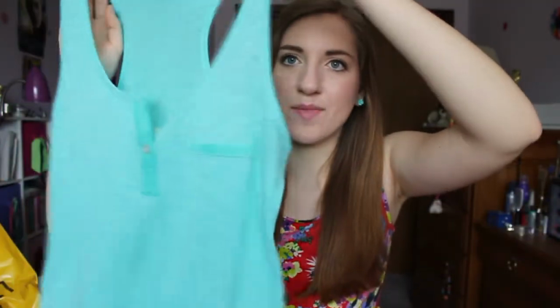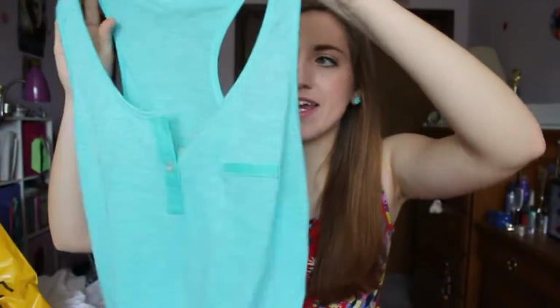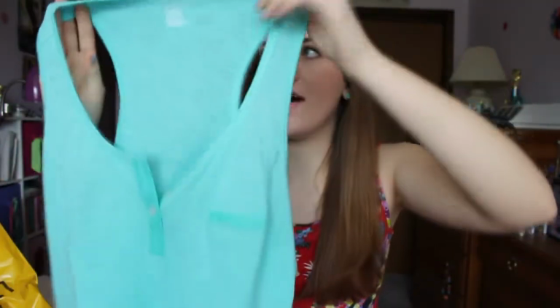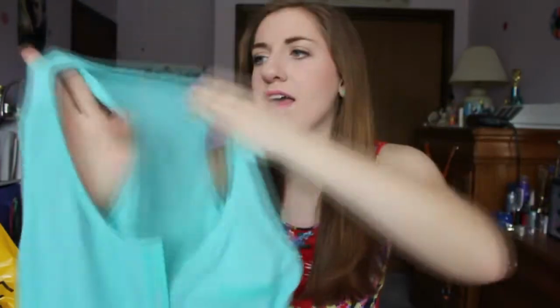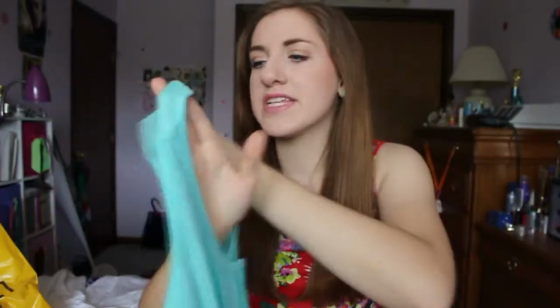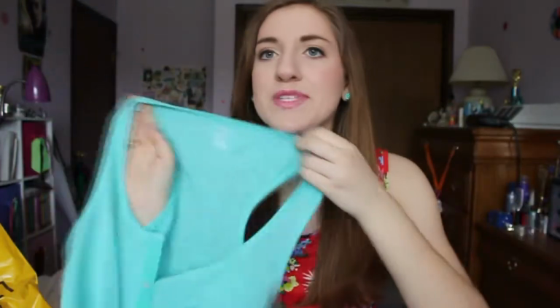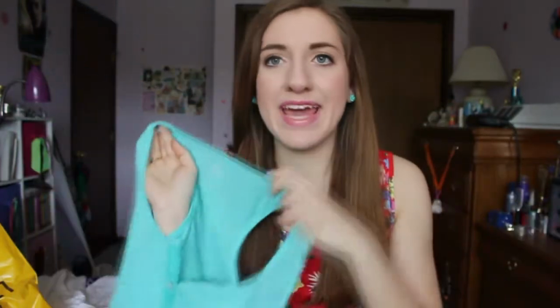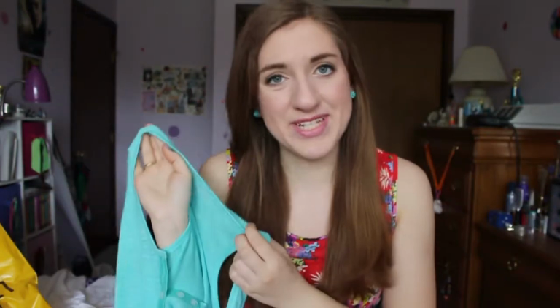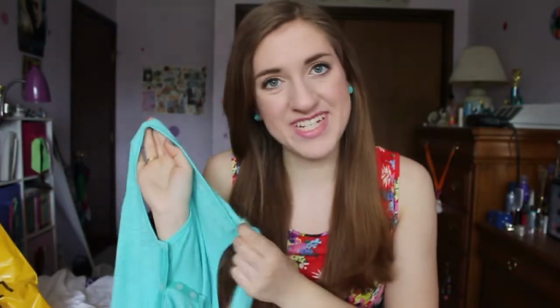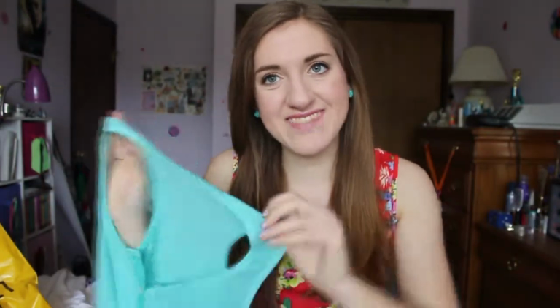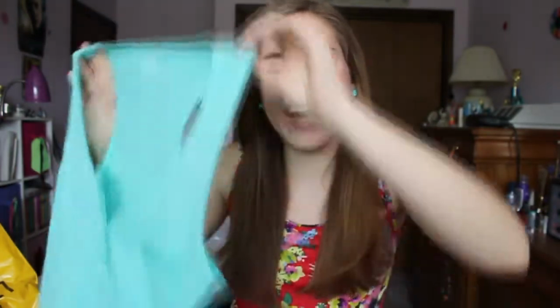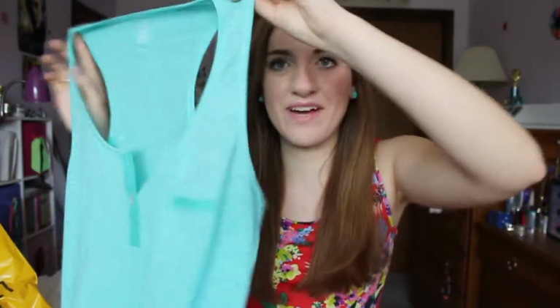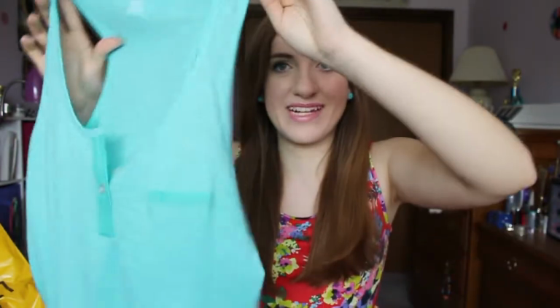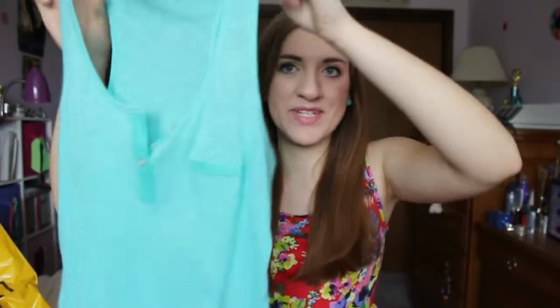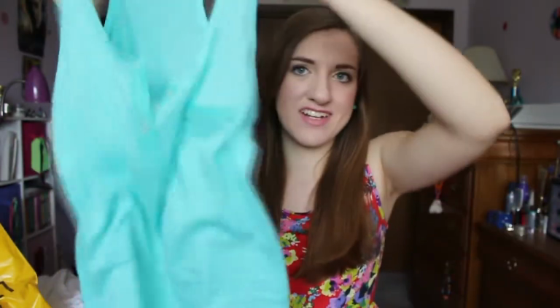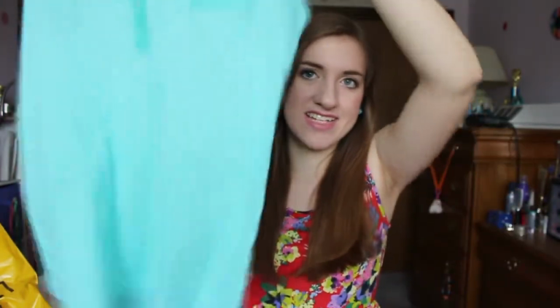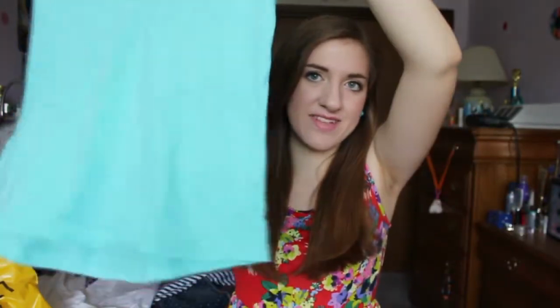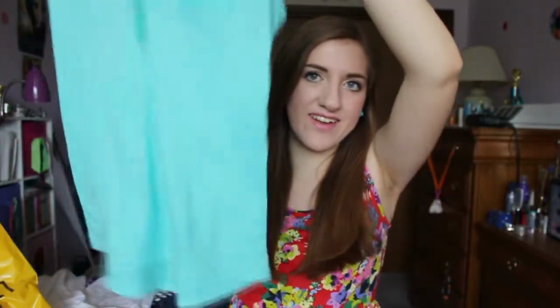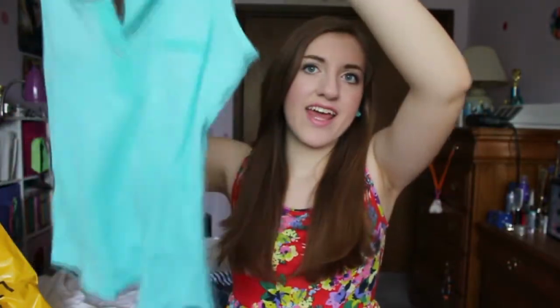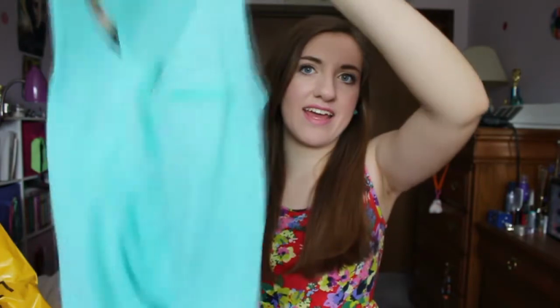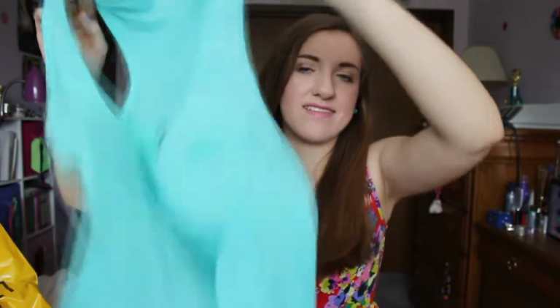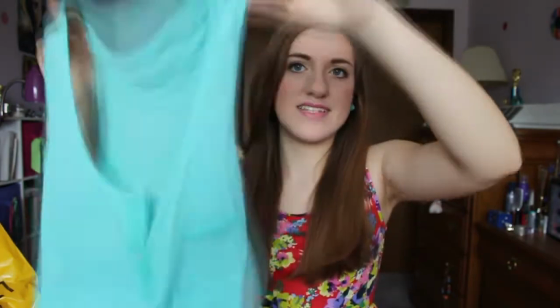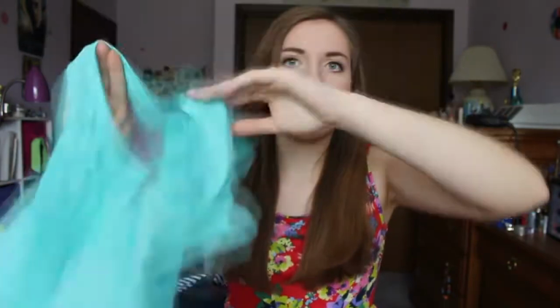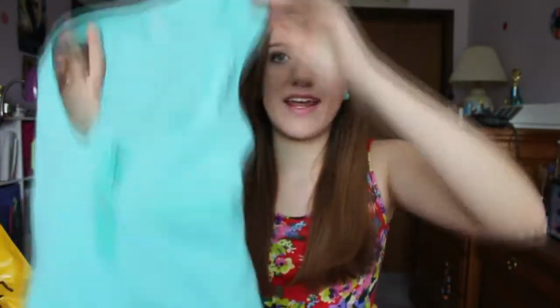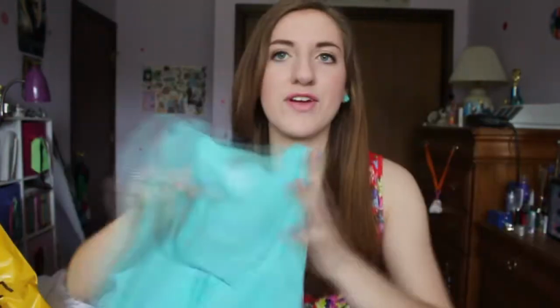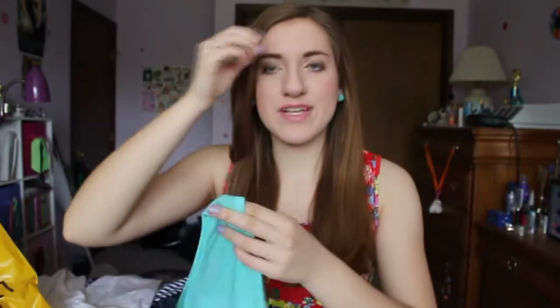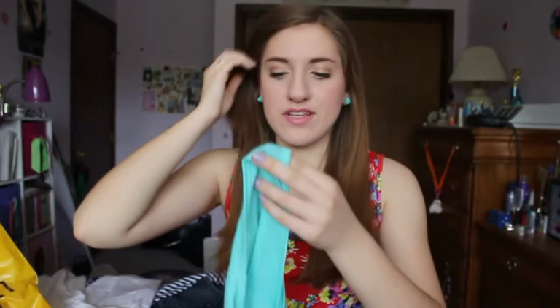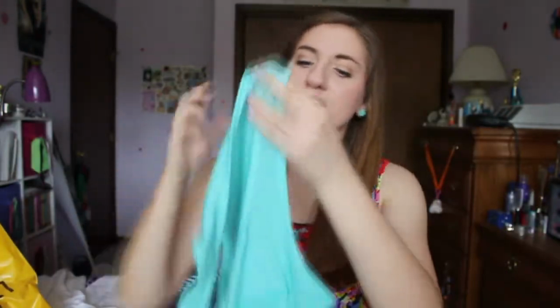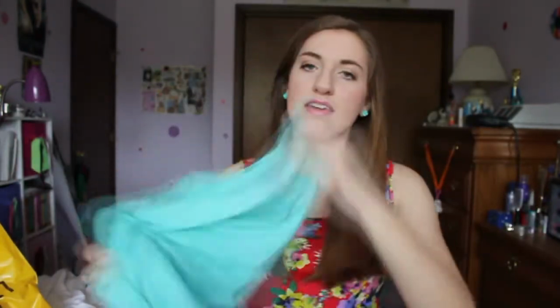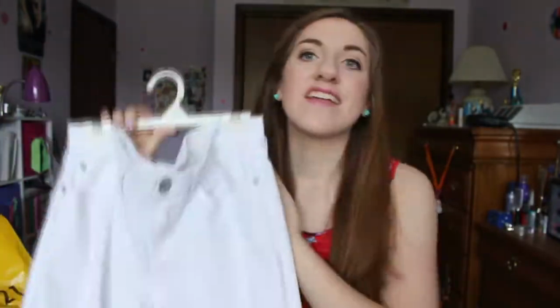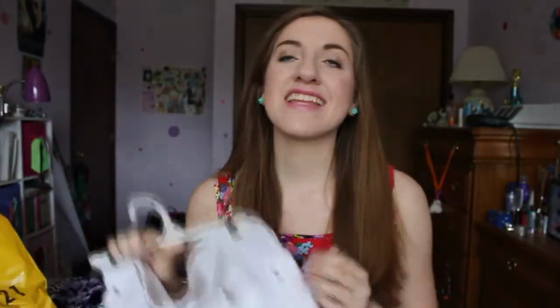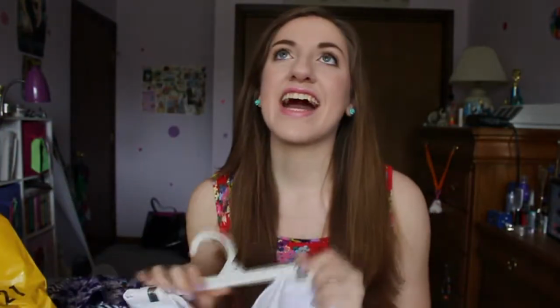It has a little pocket. This is supposed to be a pajama shirt but I'm not wearing it as a pajama shirt. I just think it's really cute and lightweight and perfect for summer, so yay! Next thing that I got — I really really needed these.